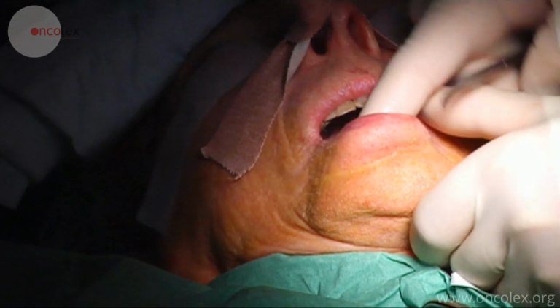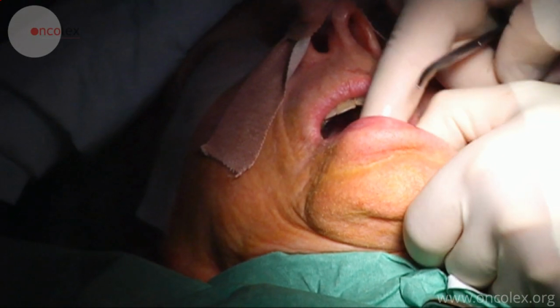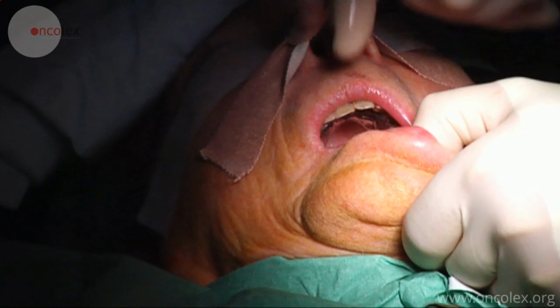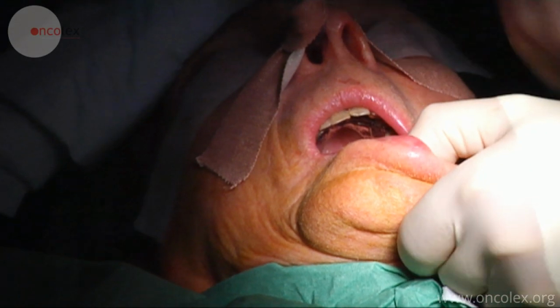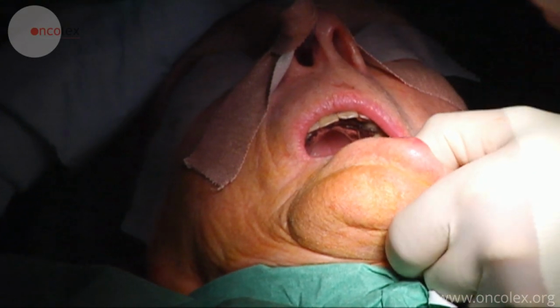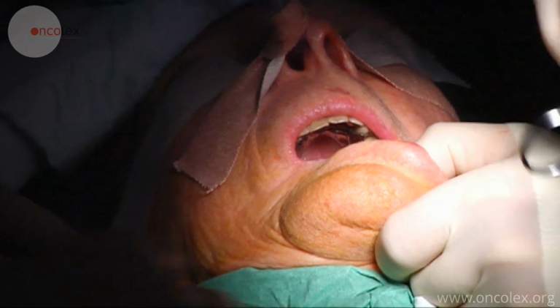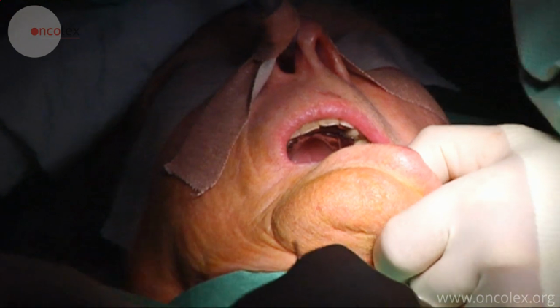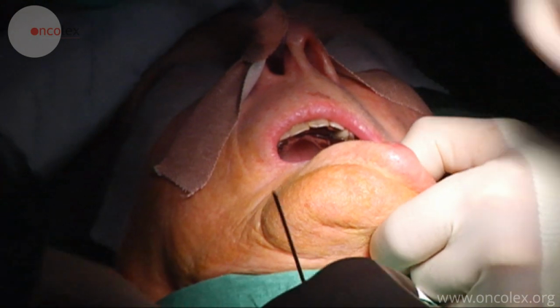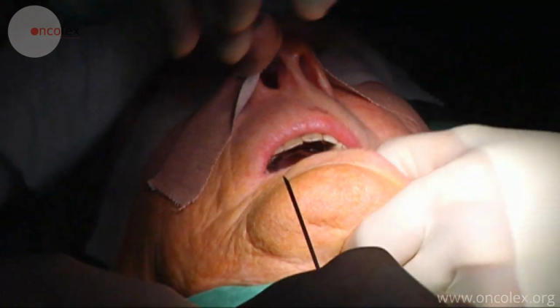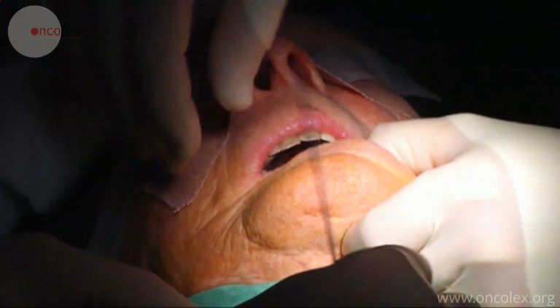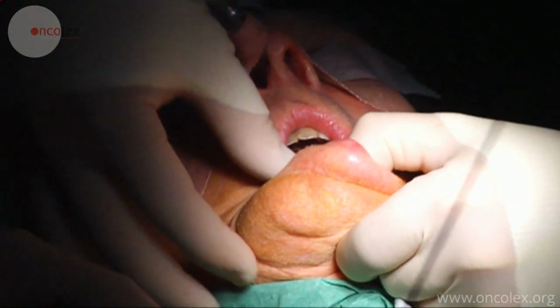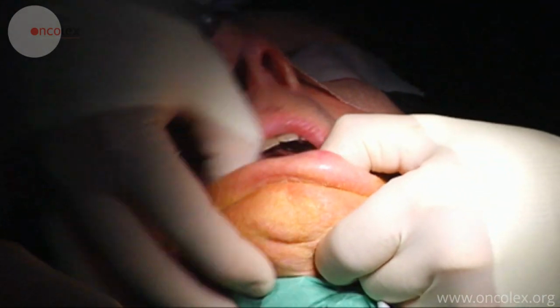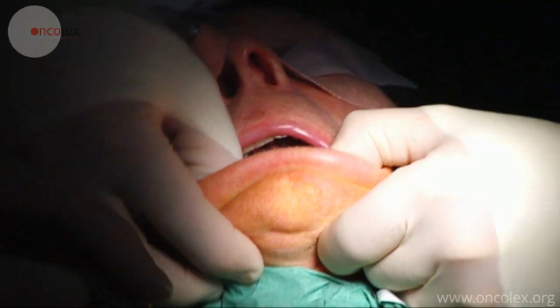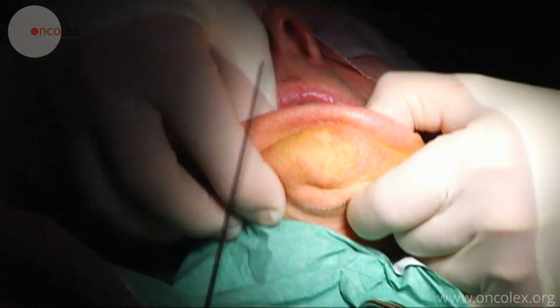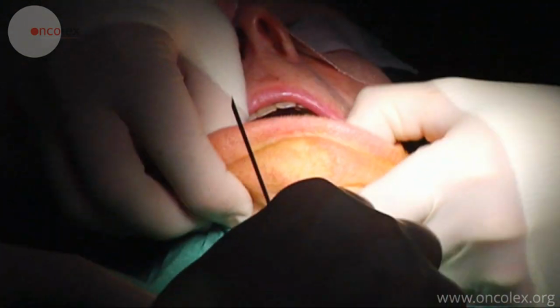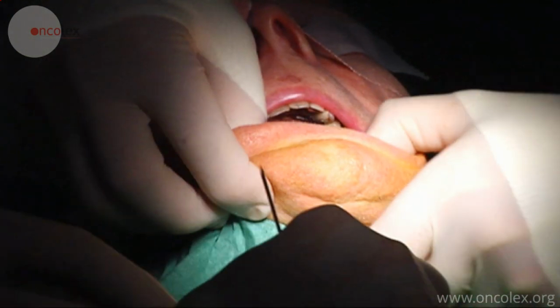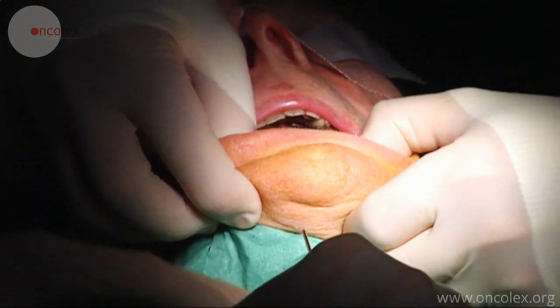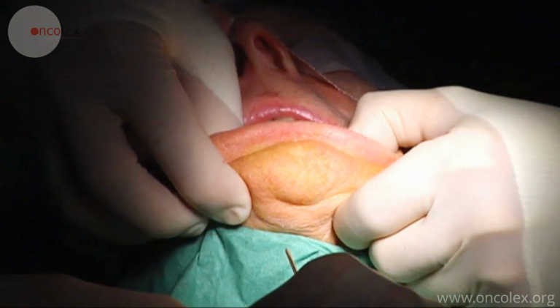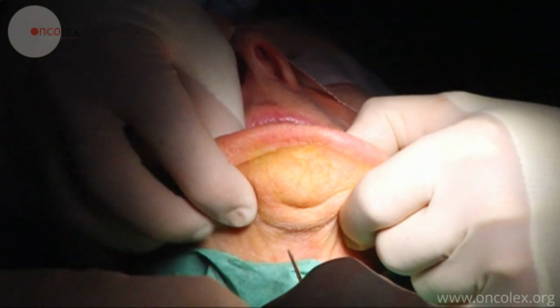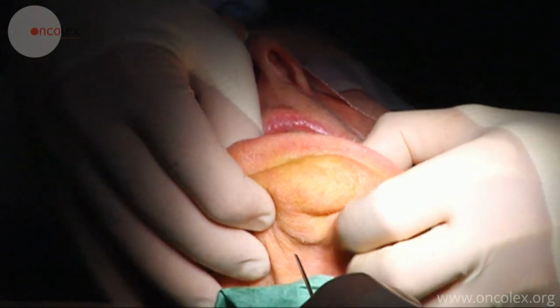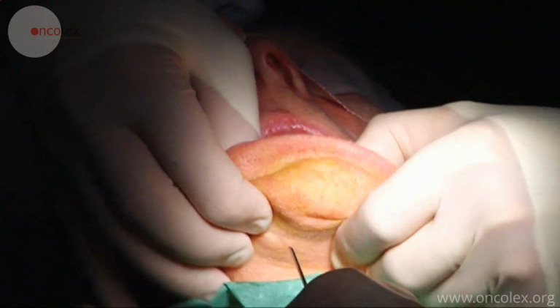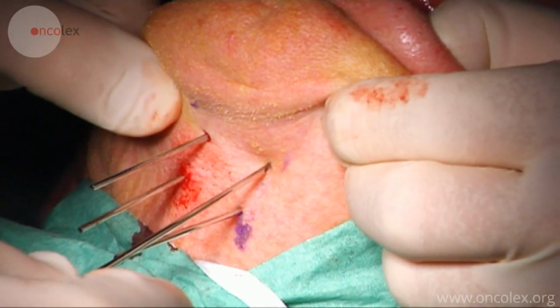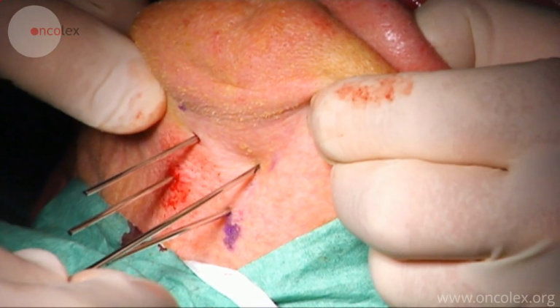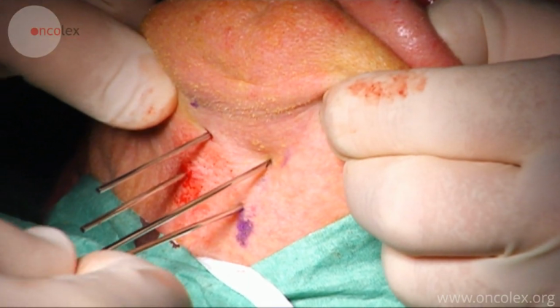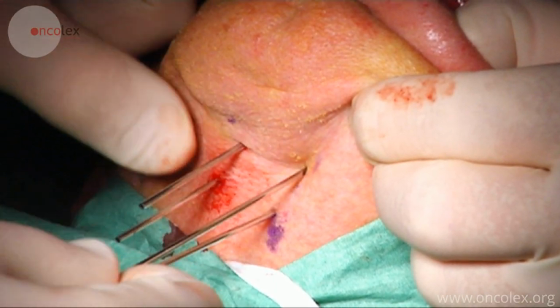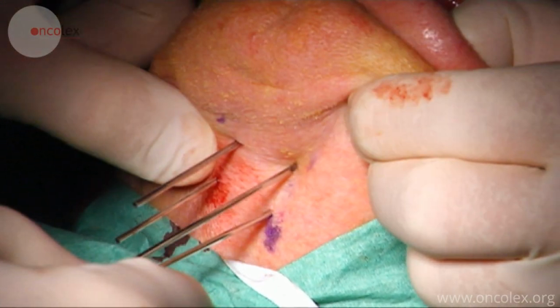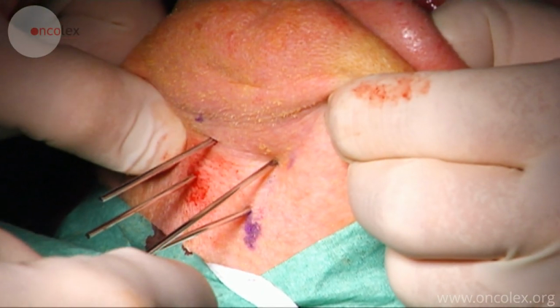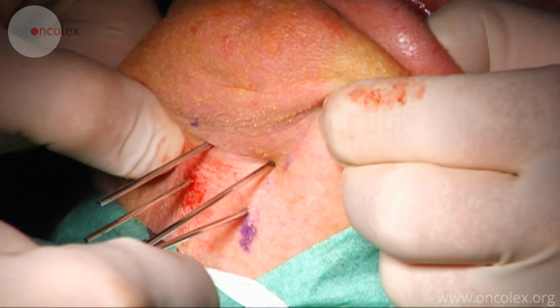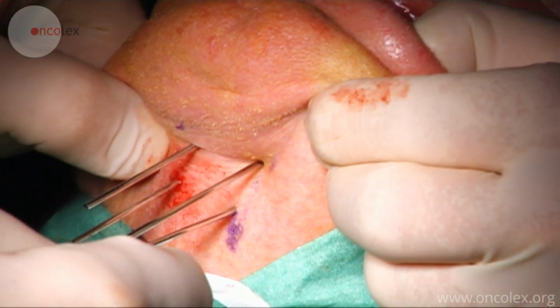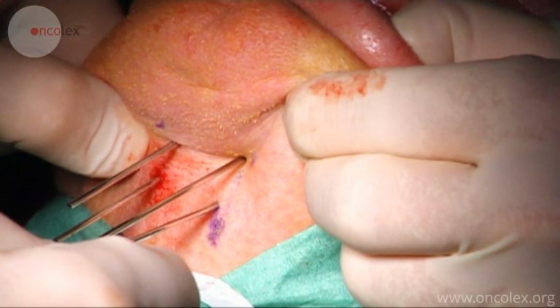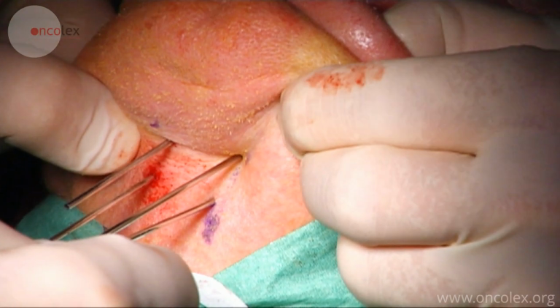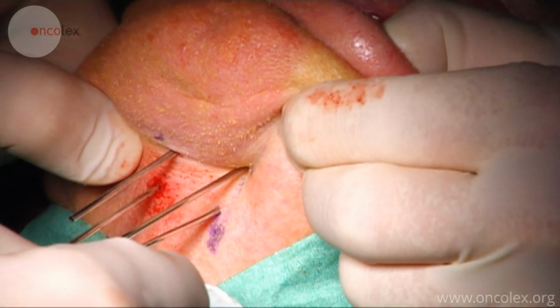This is a video demonstrating the placement of plastic catheters for brachytherapy of the tongue. Four guide needles are first placed in the tongue from the underside of the chin.